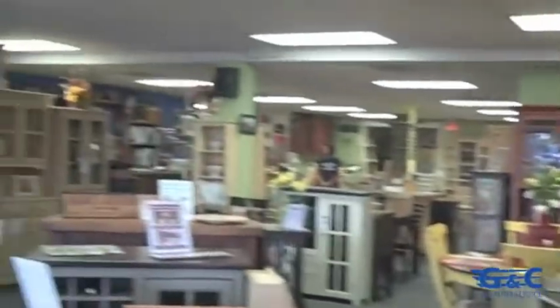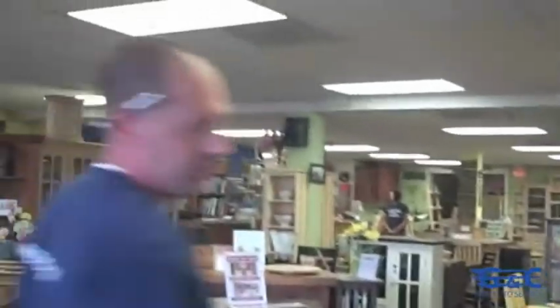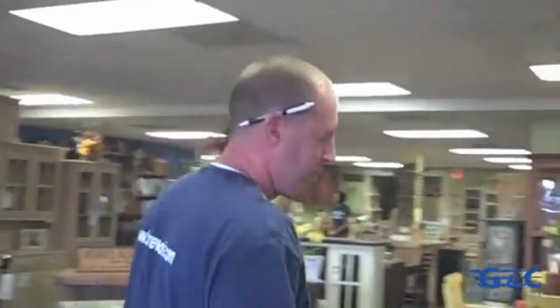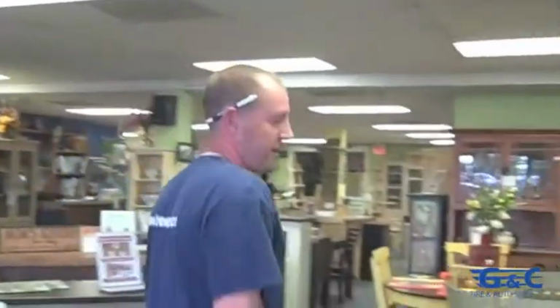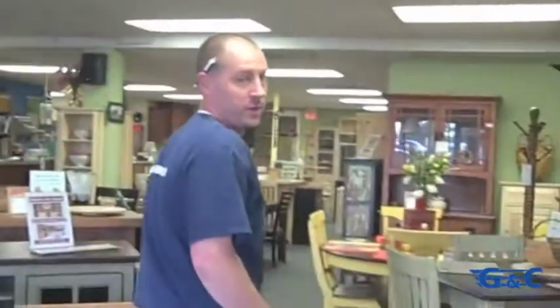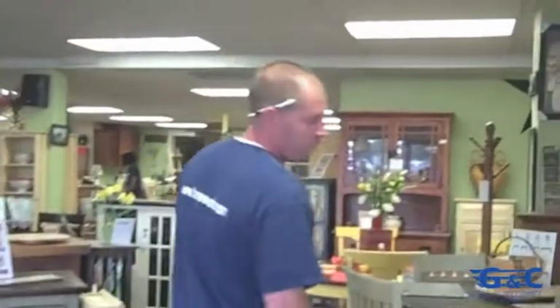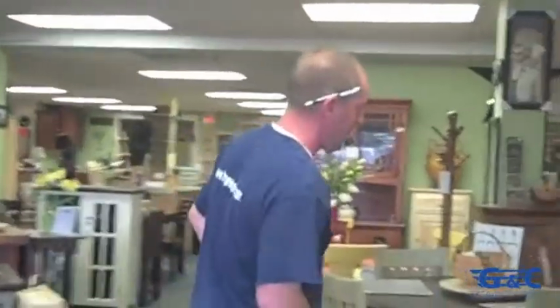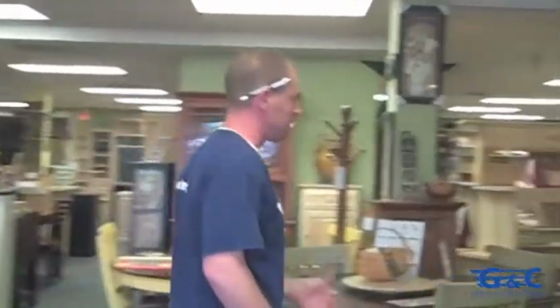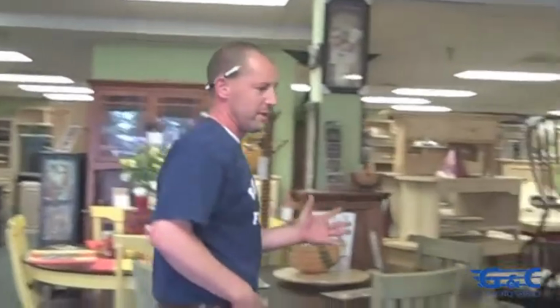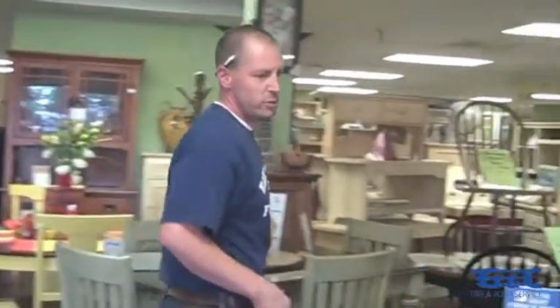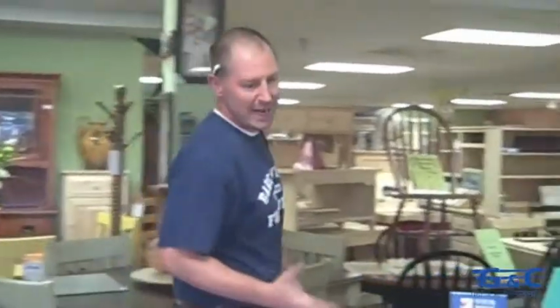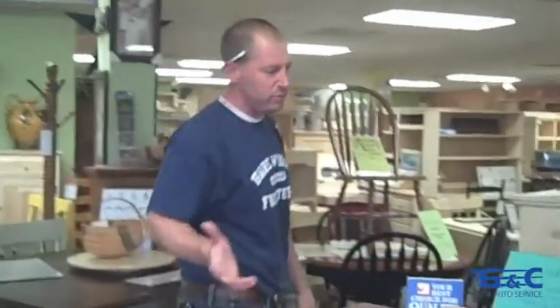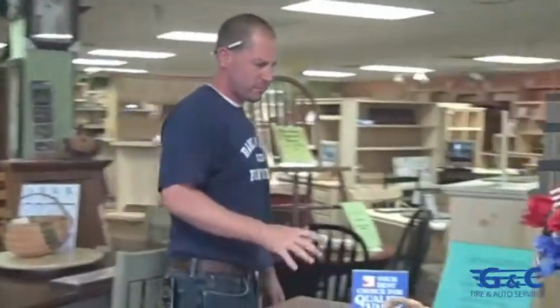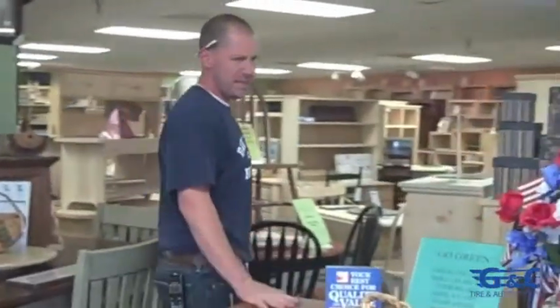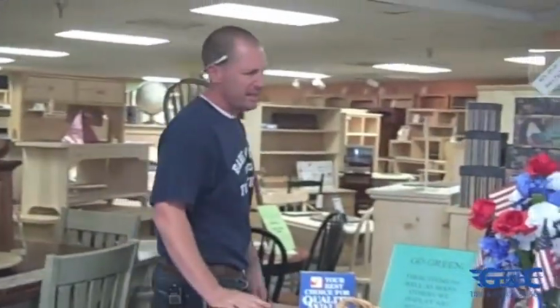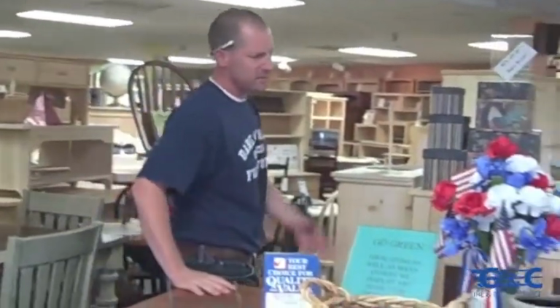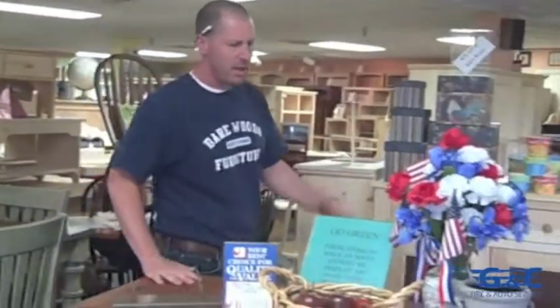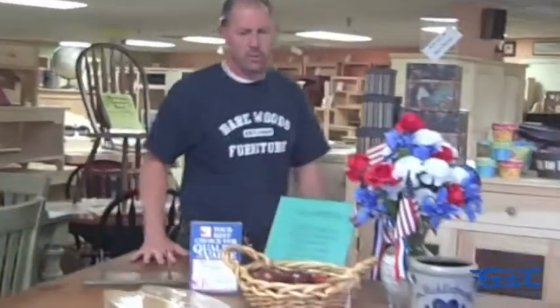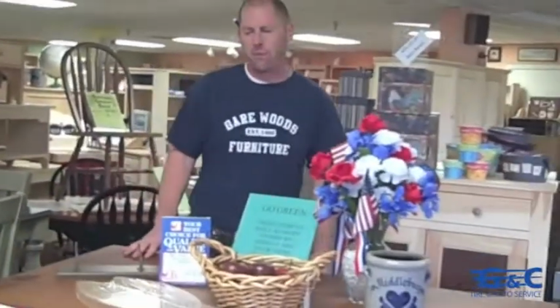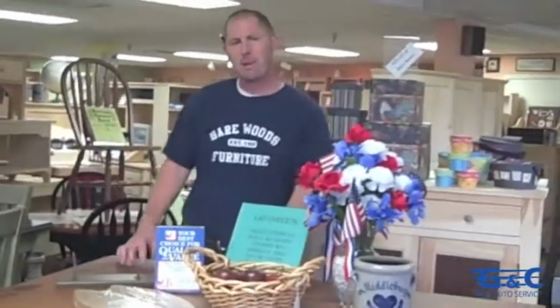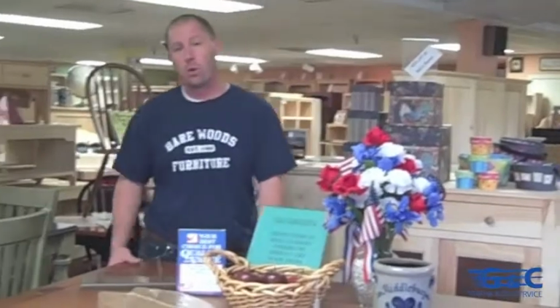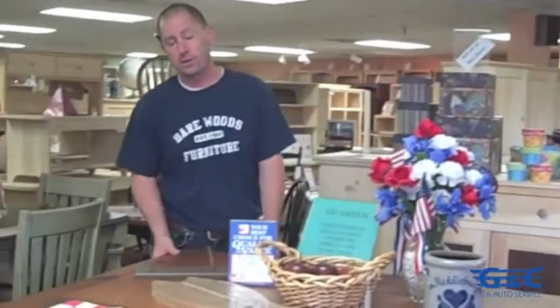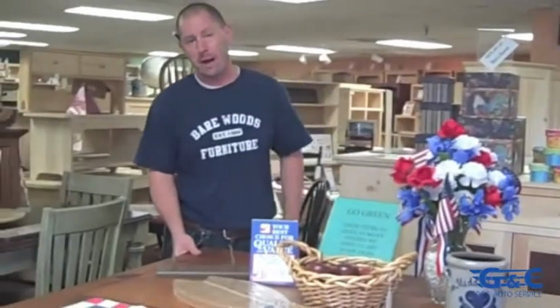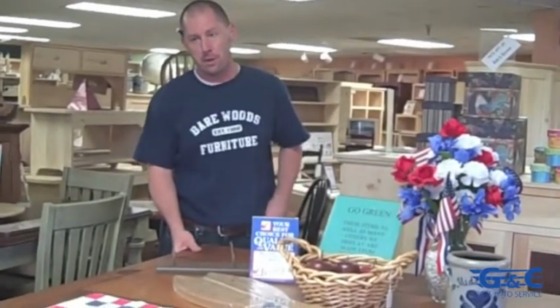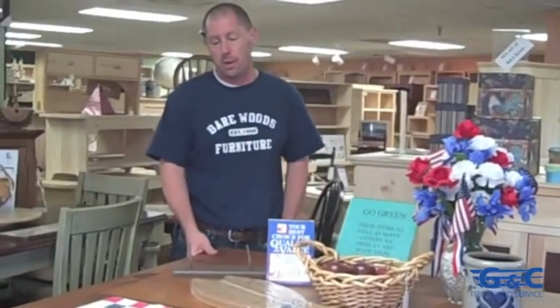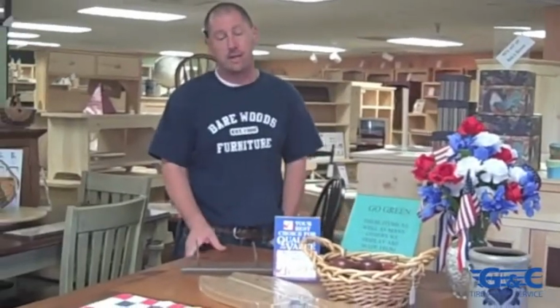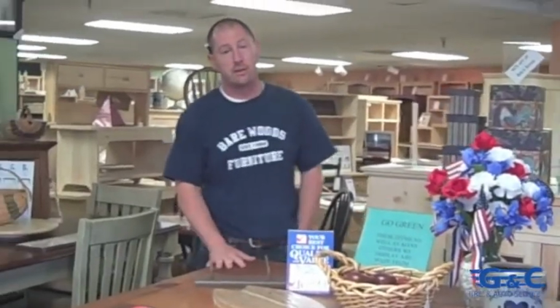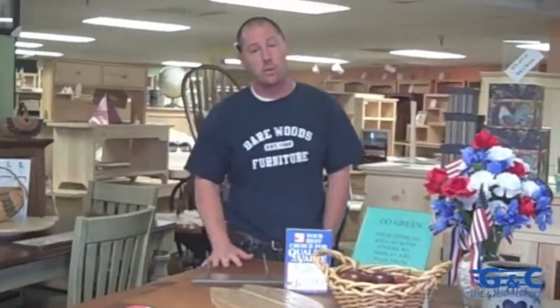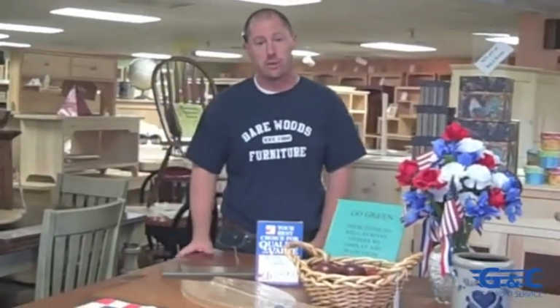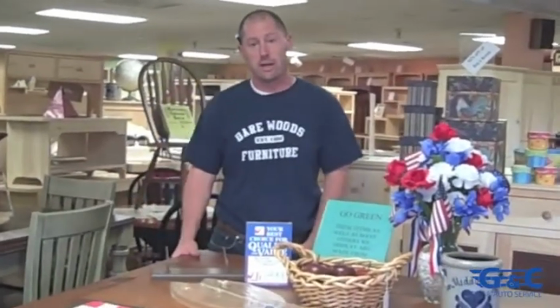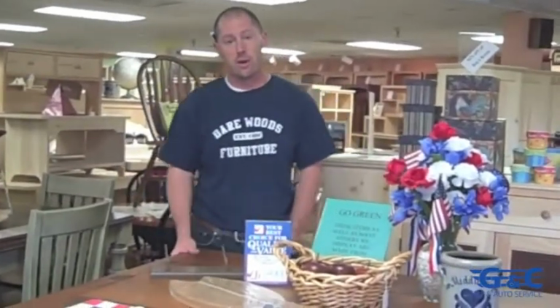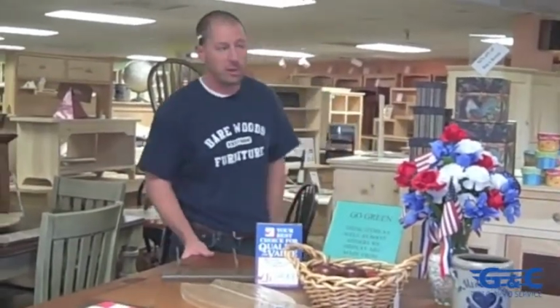We feature furniture for every room in the home. We do living room, dining room, kitchen islands. We do a lot of reclaimed lumber work, which is very popular. We have some standard pieces, or you can certainly design your own and have them built.